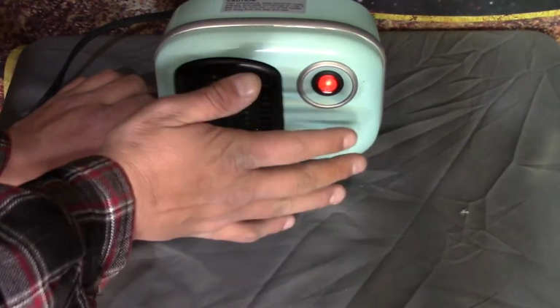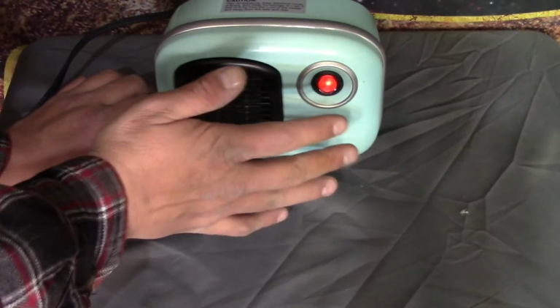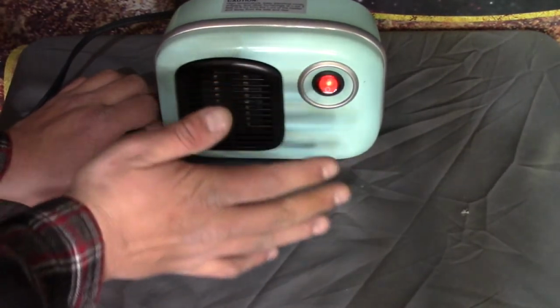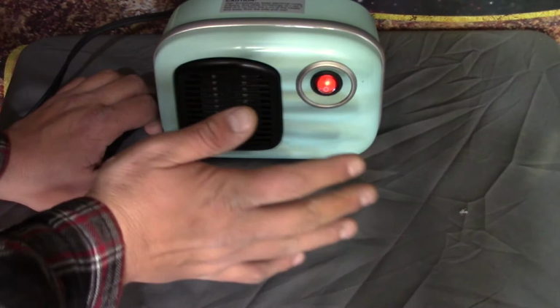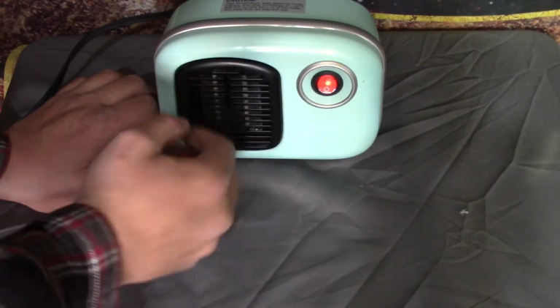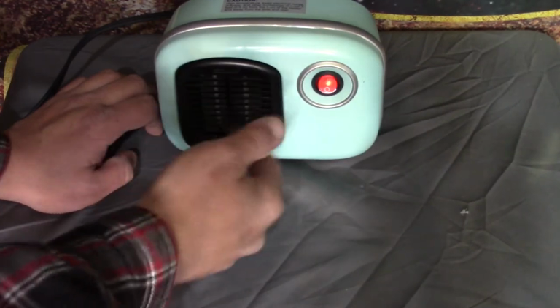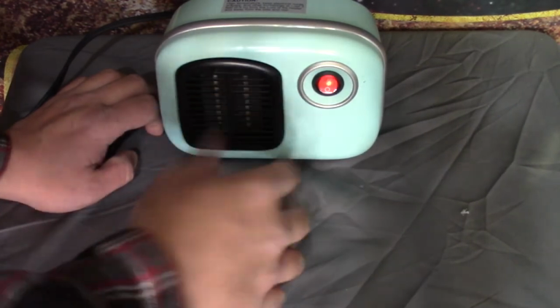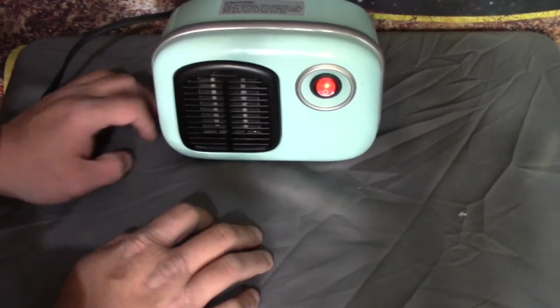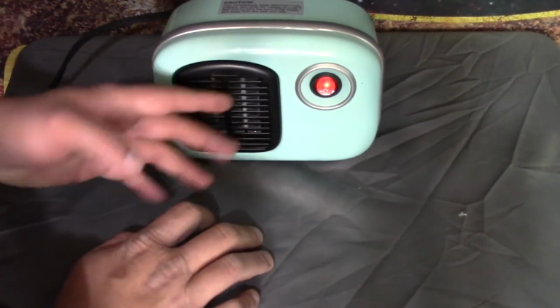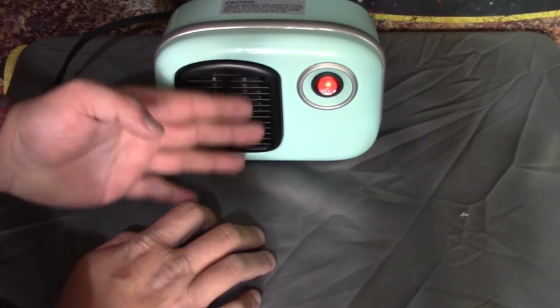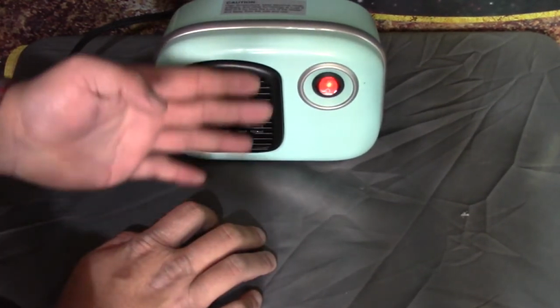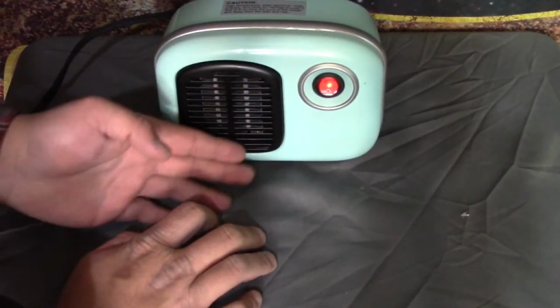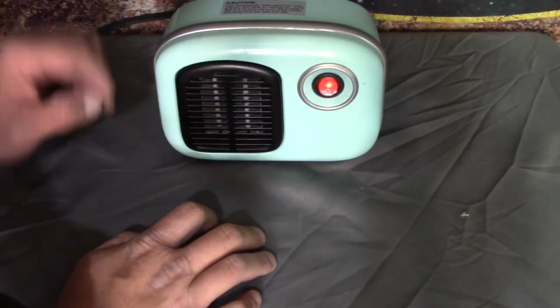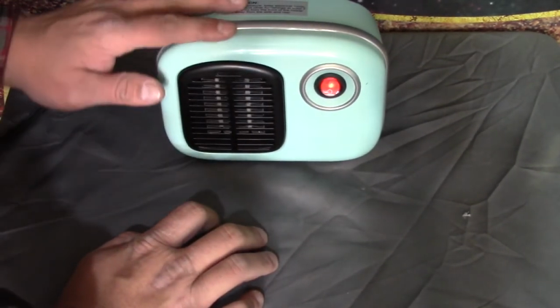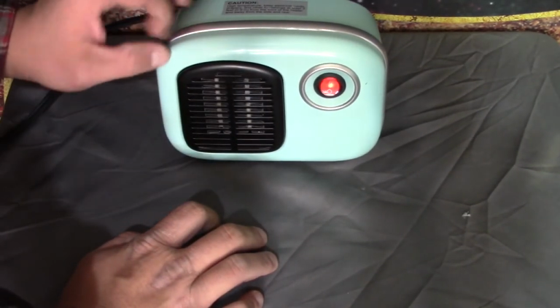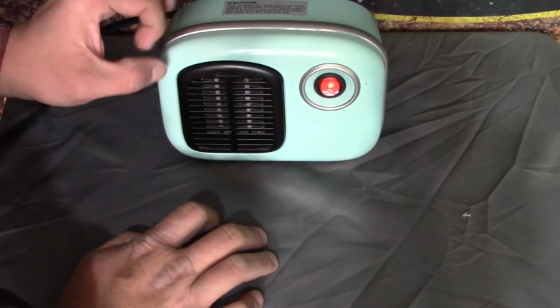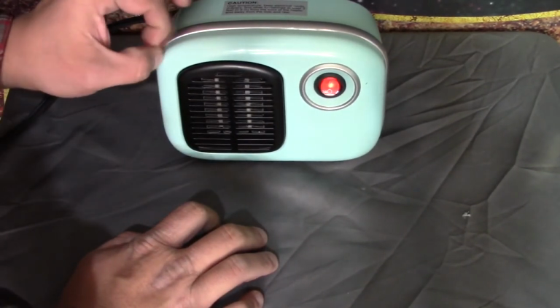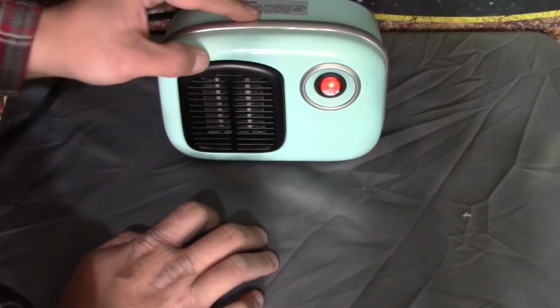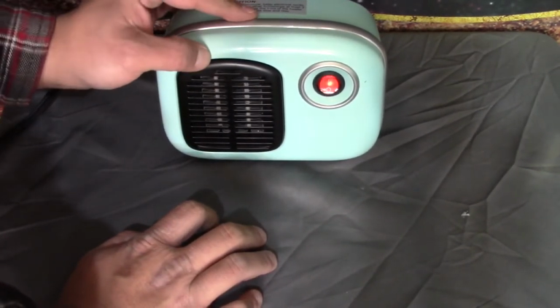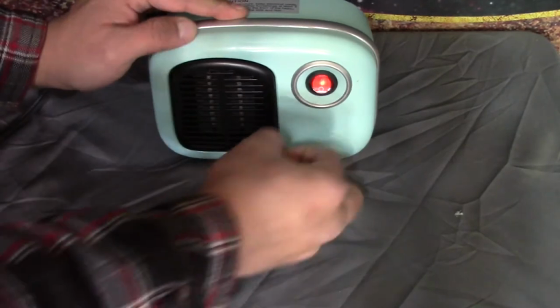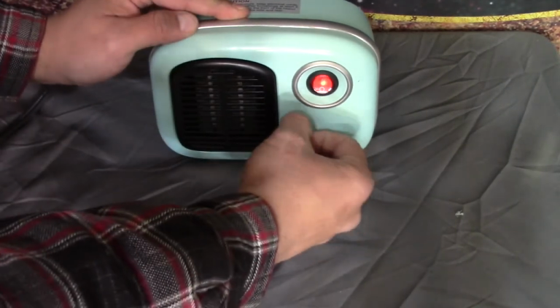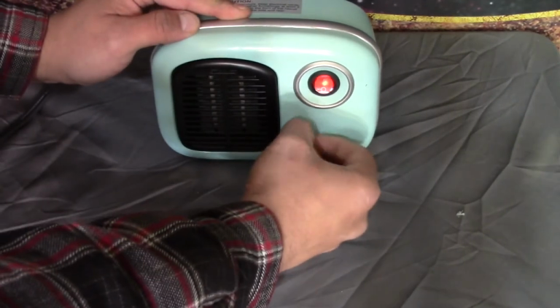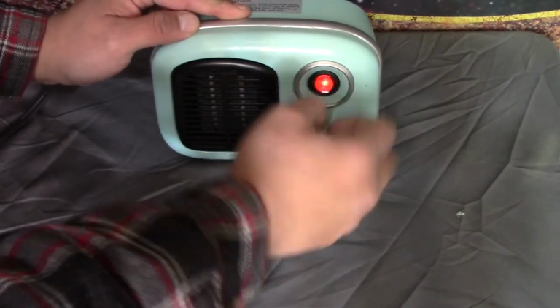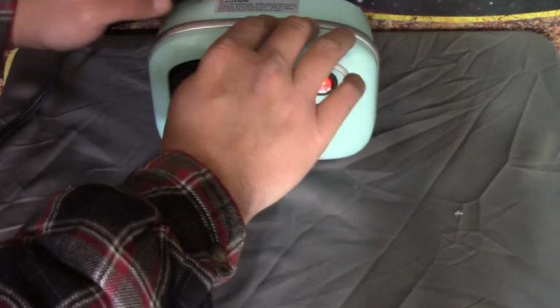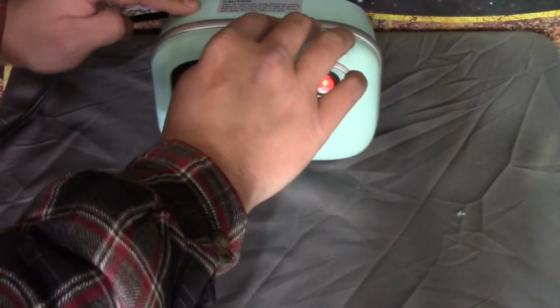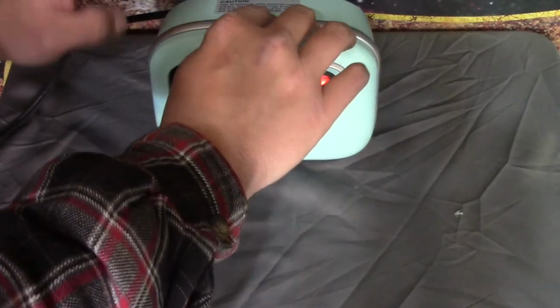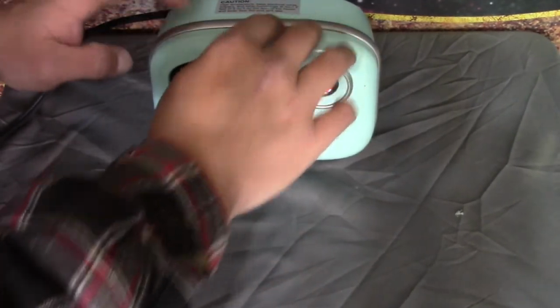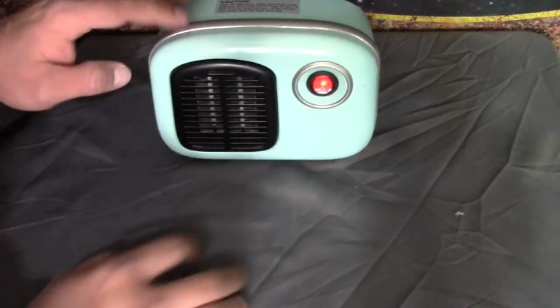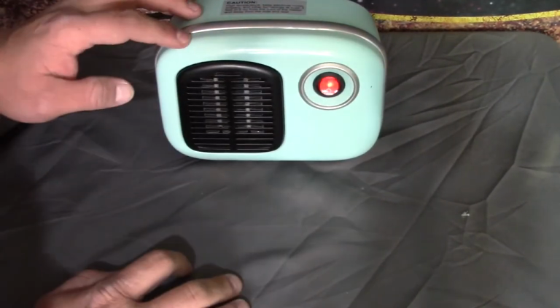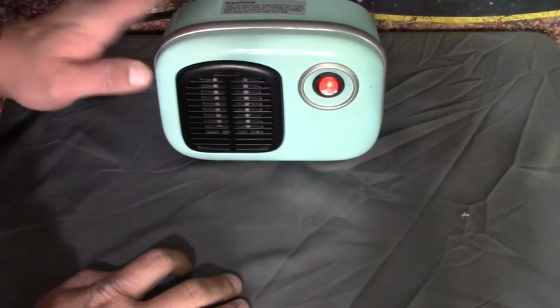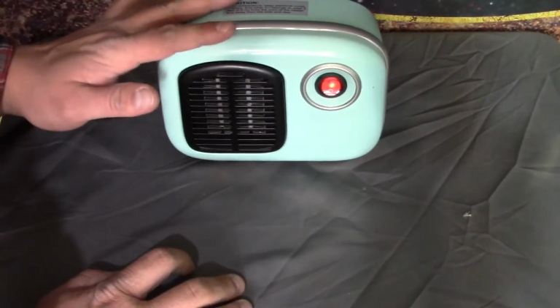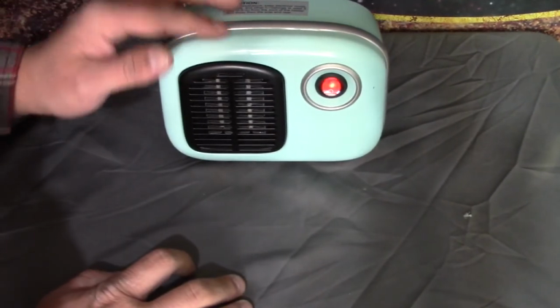That warms up quickly. There's a little metal grill in front of it. Is that metal? Yeah, the little part of it's actually metal.